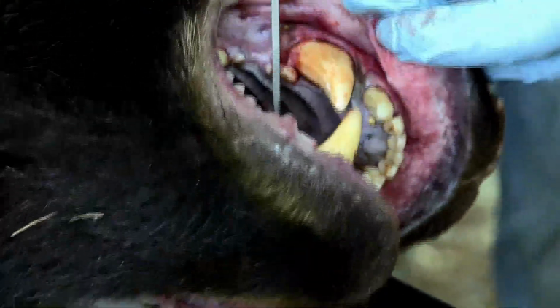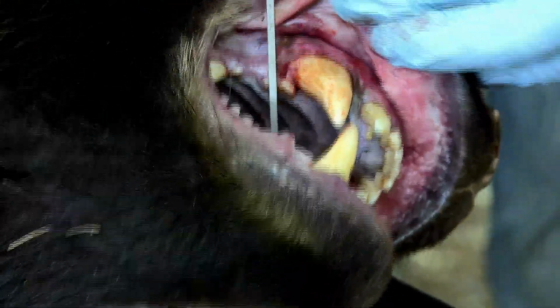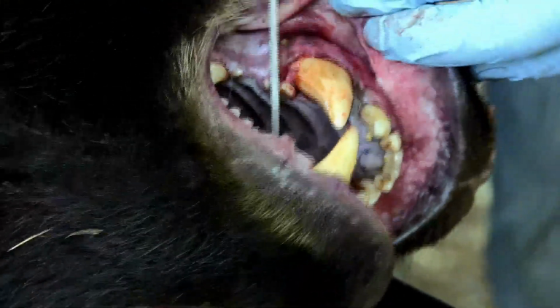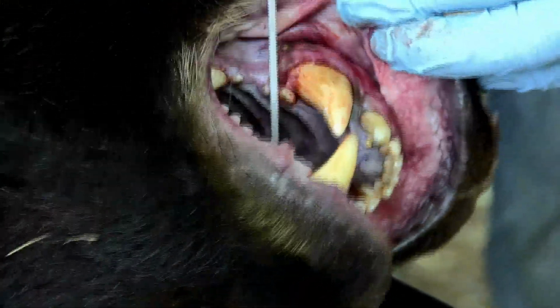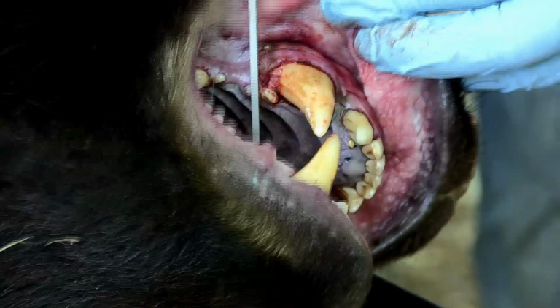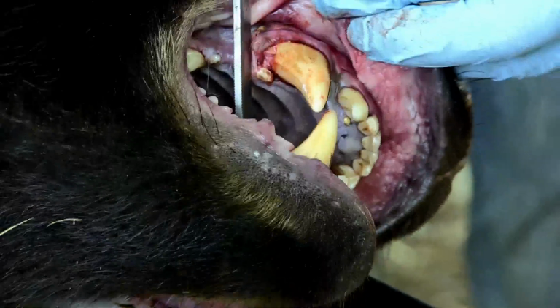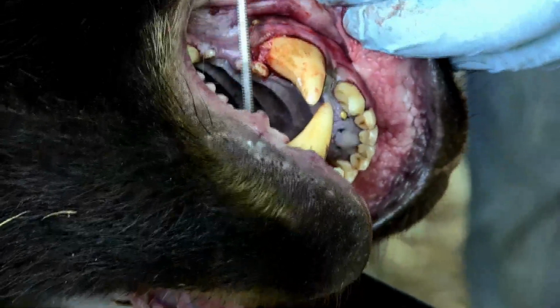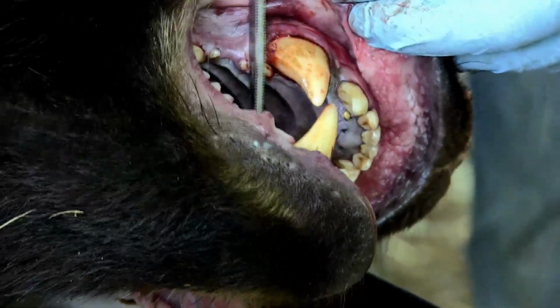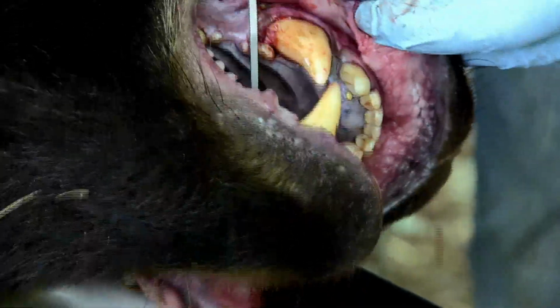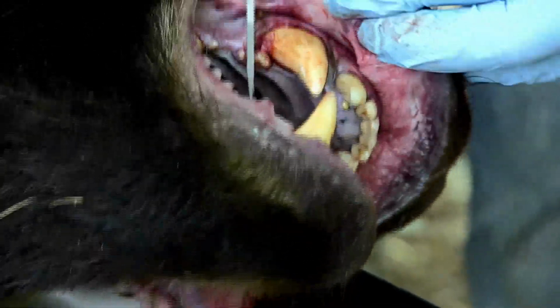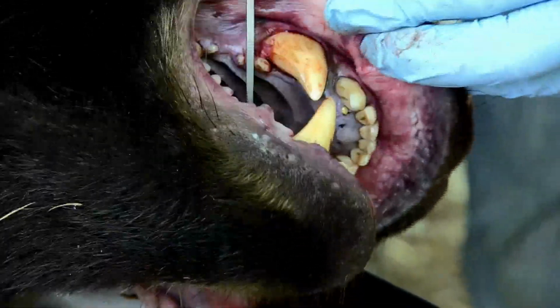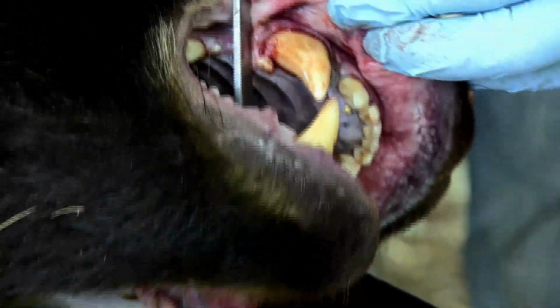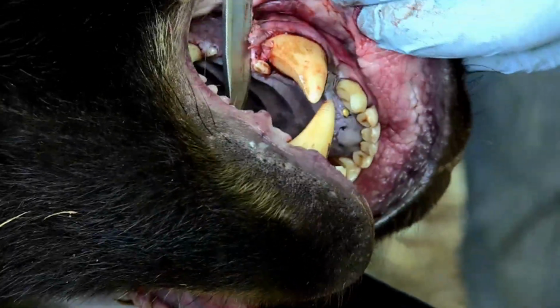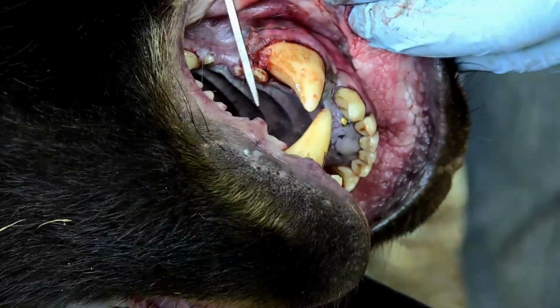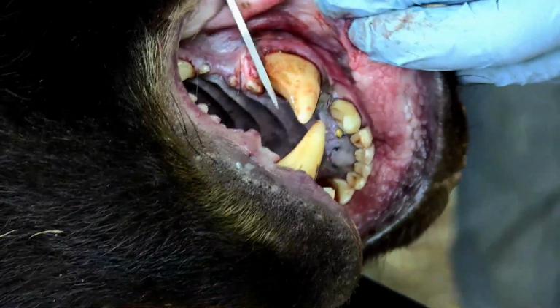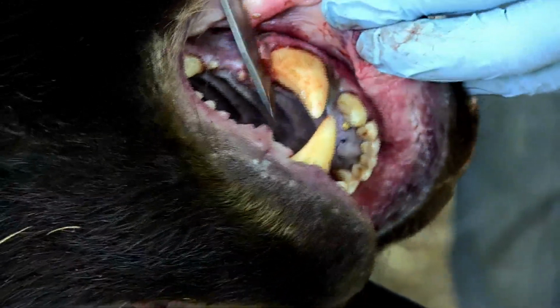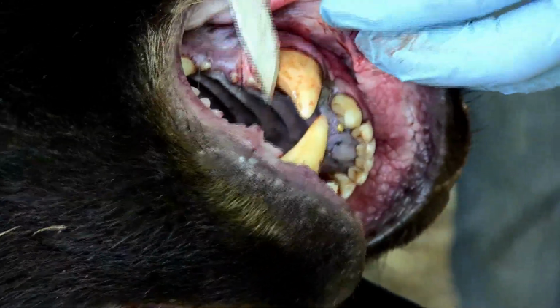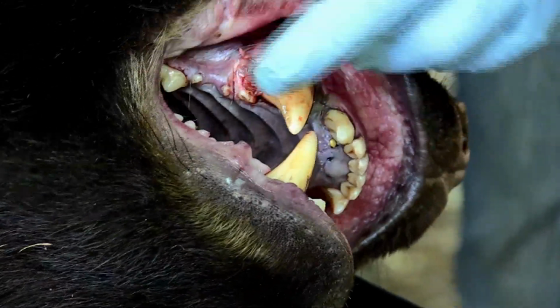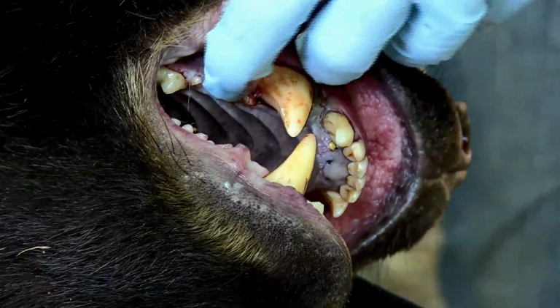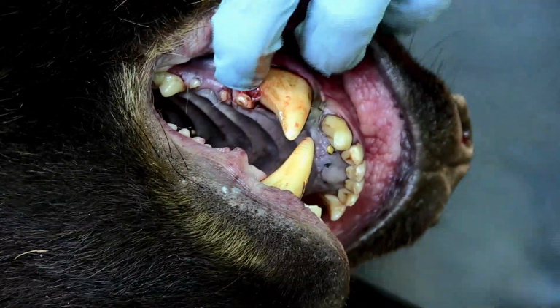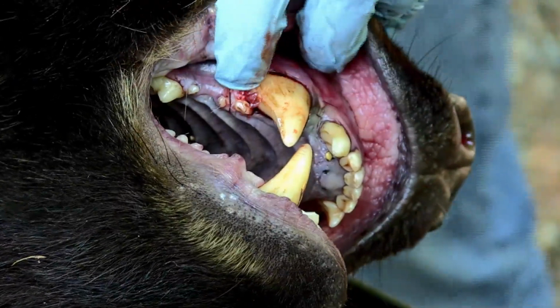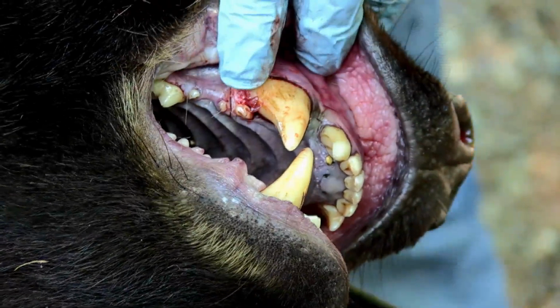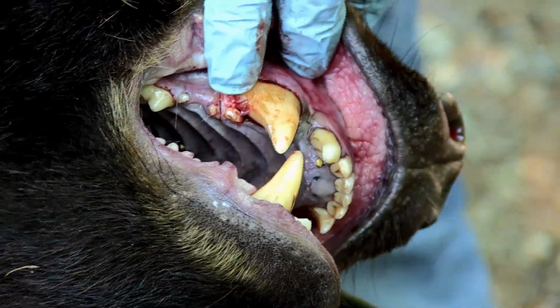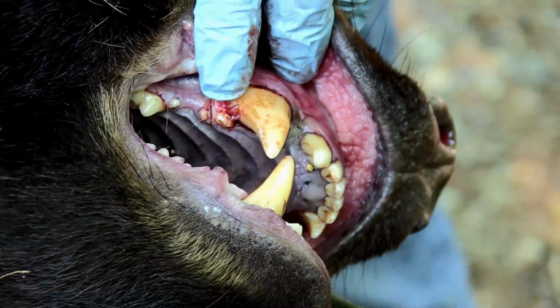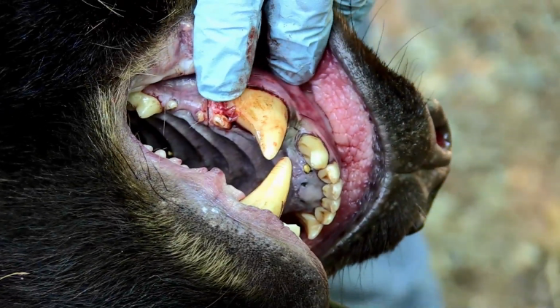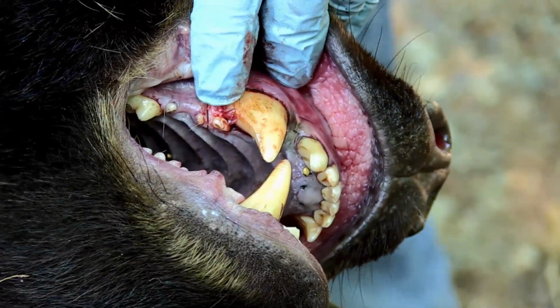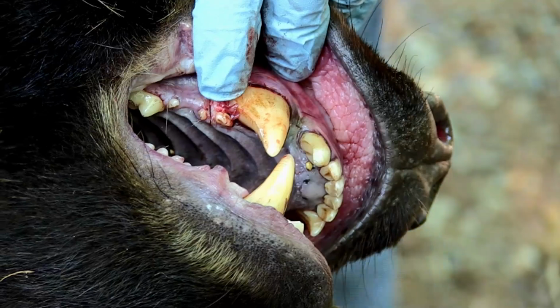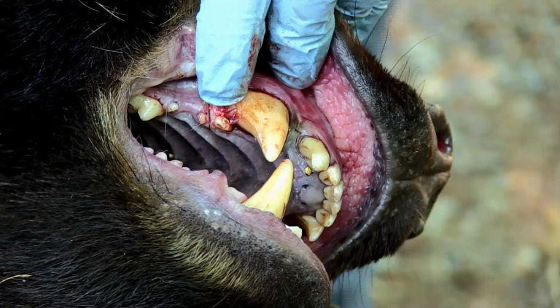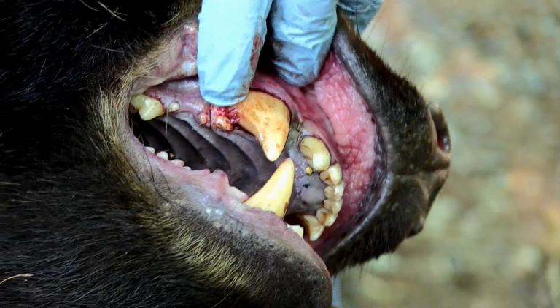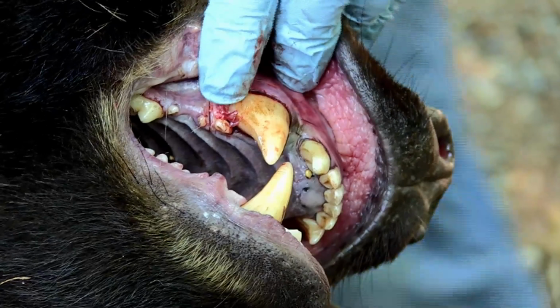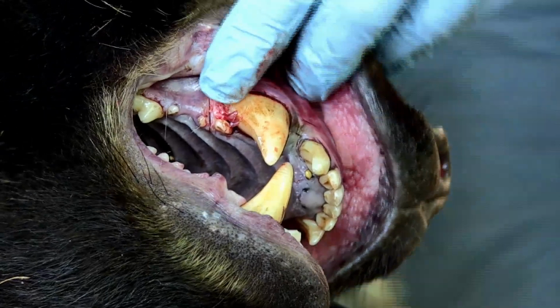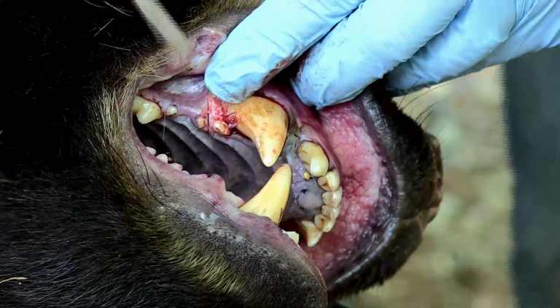Sometimes you can just, with your knife, saw right in there as deep as possible. Let's see if I've cut enough to loosen that tooth.